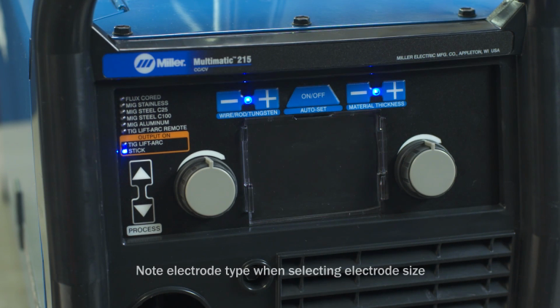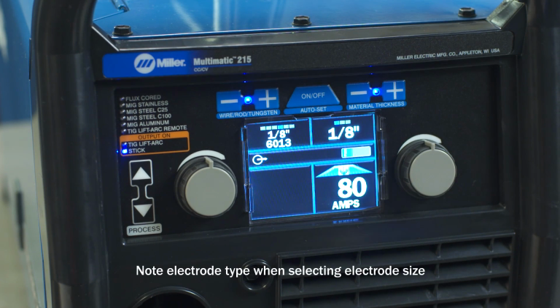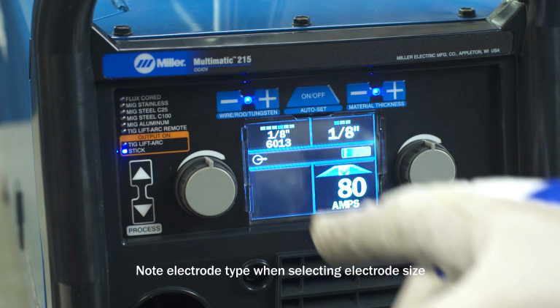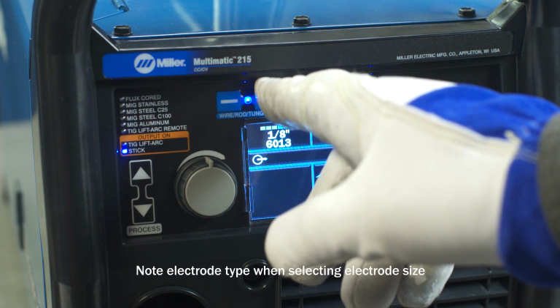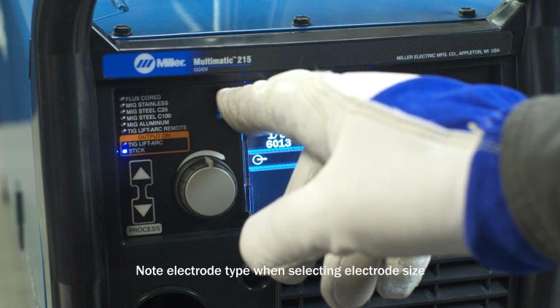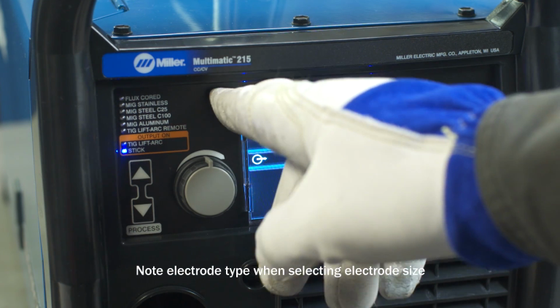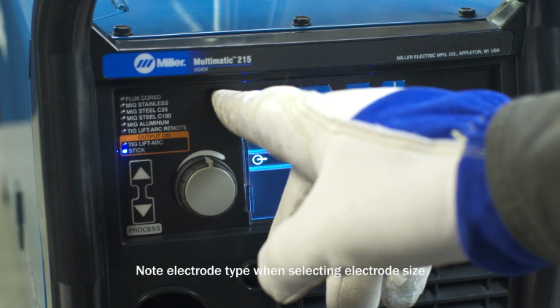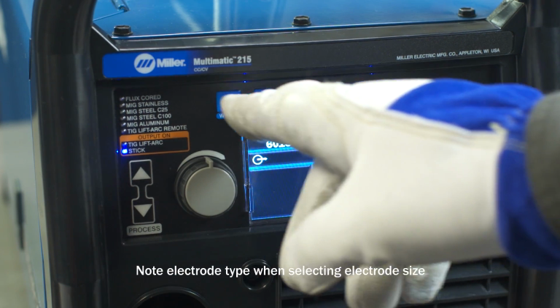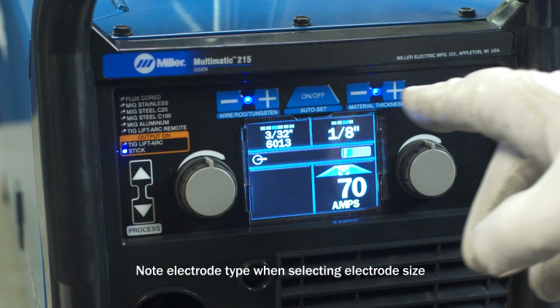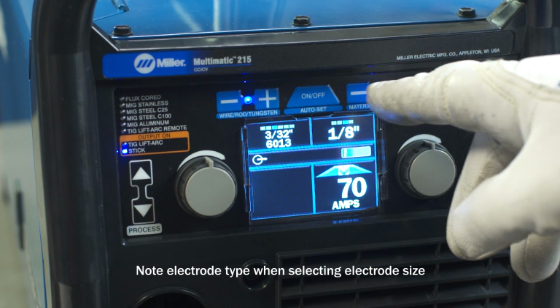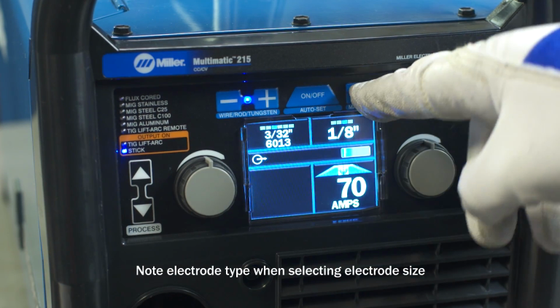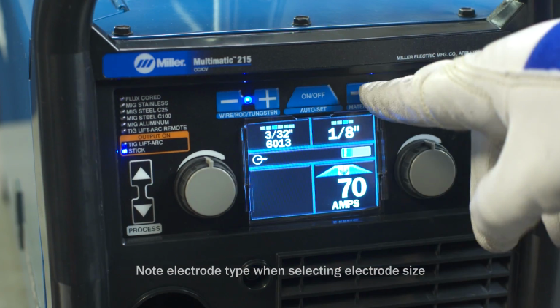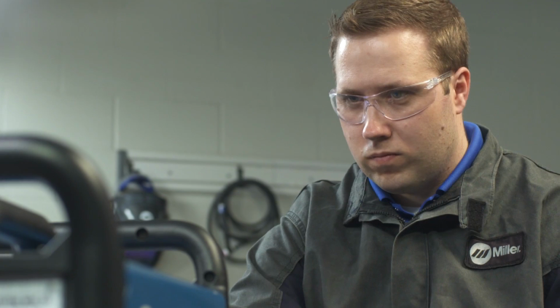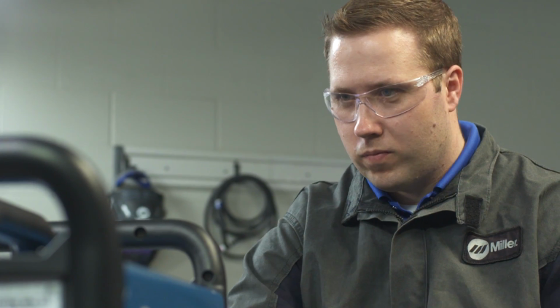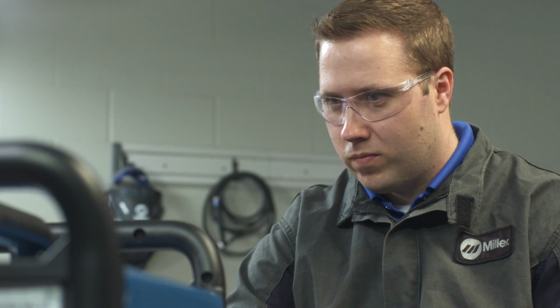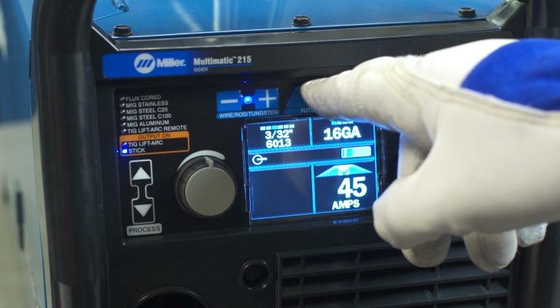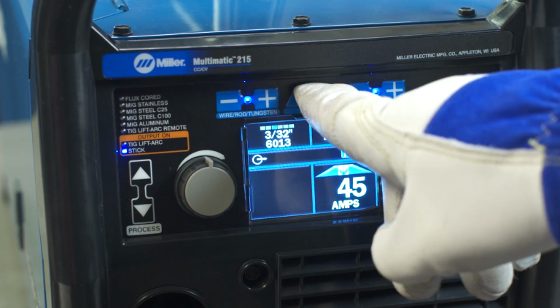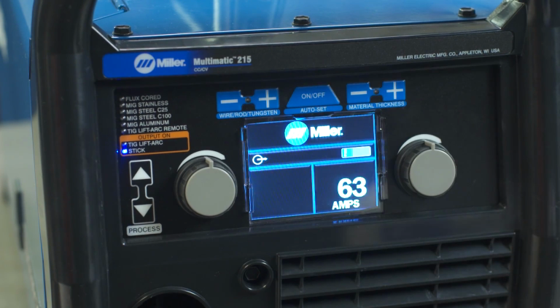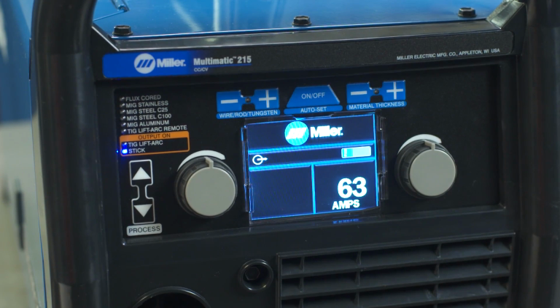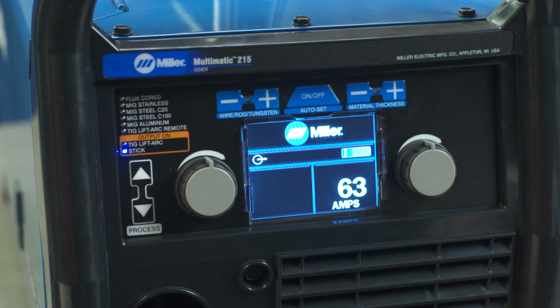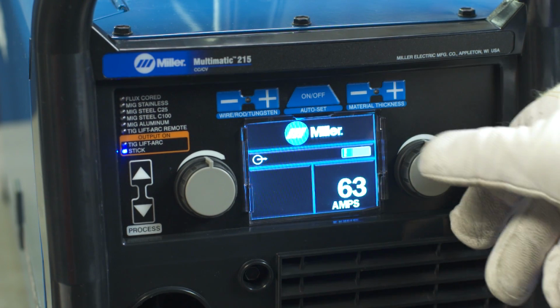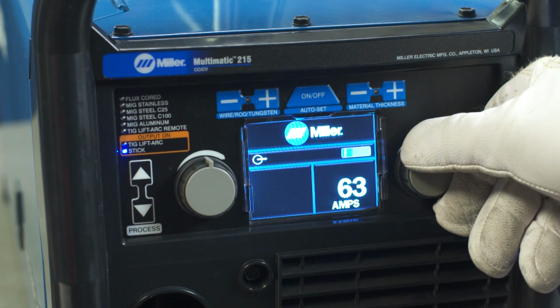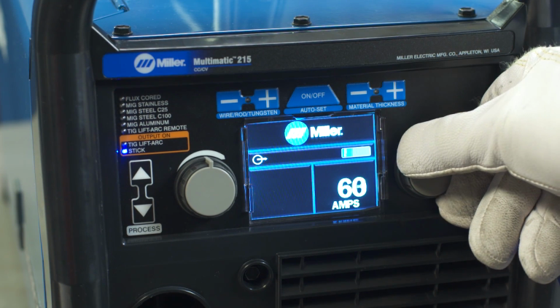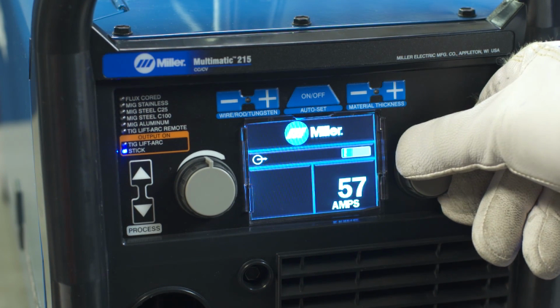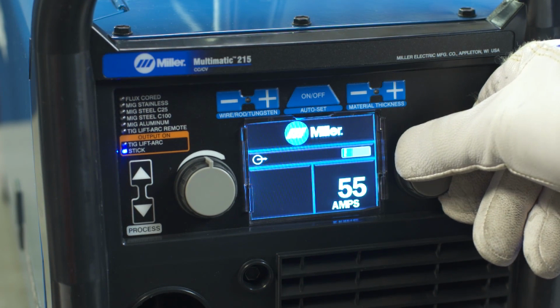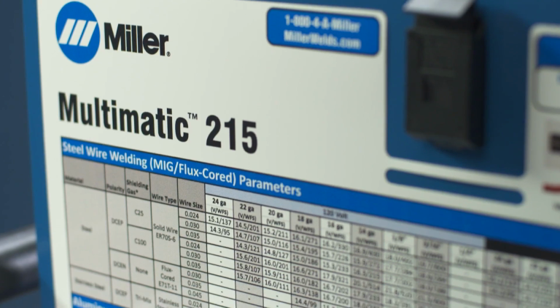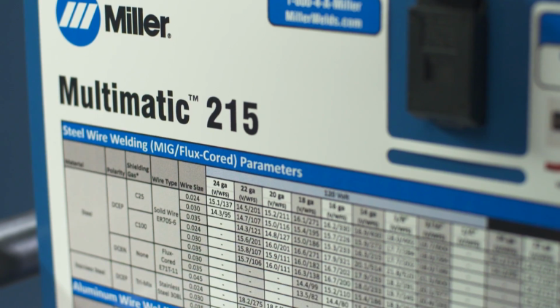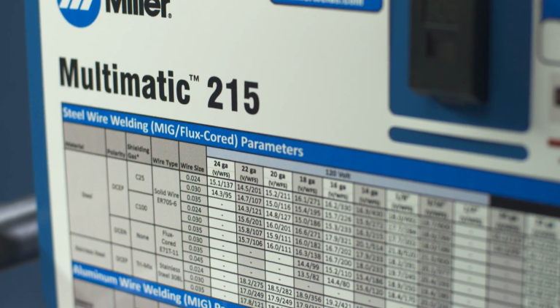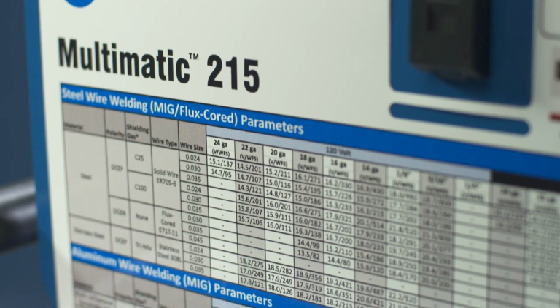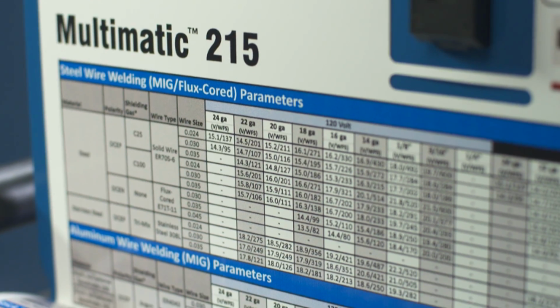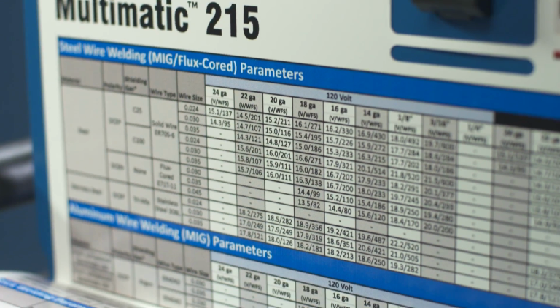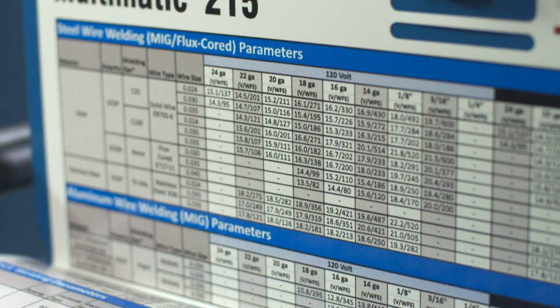Finally, if you are using the AutoSet Elite, select the rod diameter and type and material thickness. Or if you are using the manual mode to set your welding parameters, select the amperage. As a guide, a parameter chart is located inside the door.